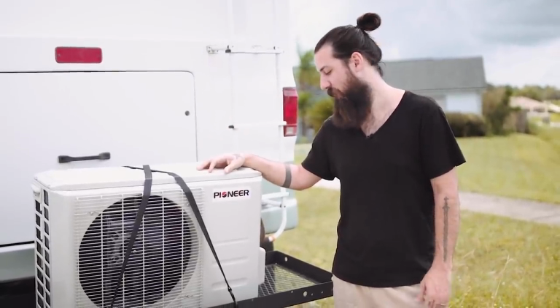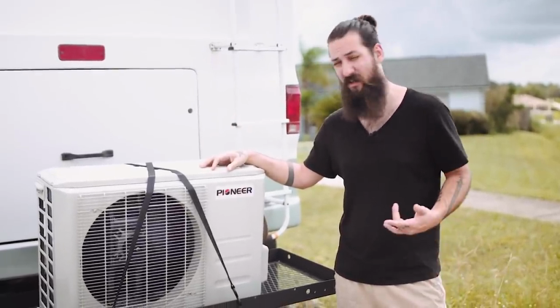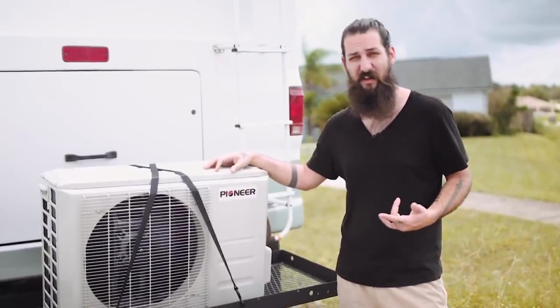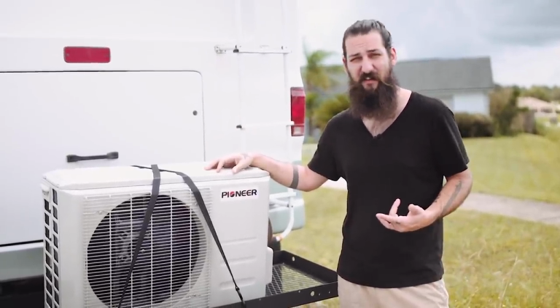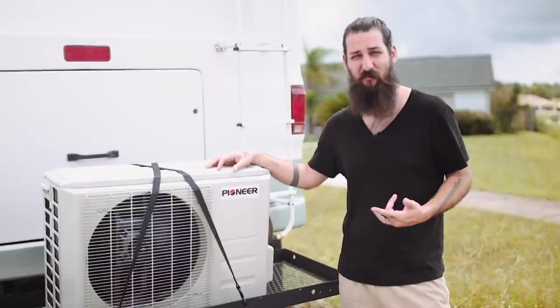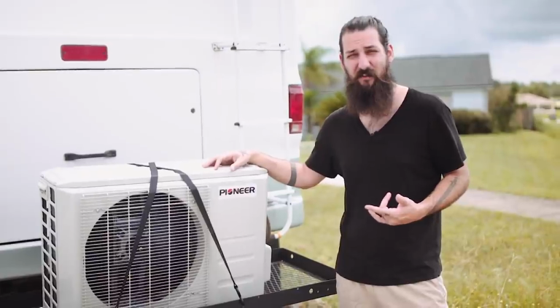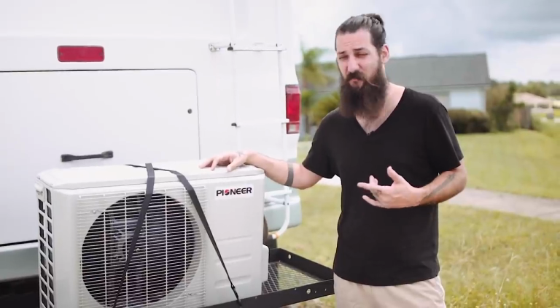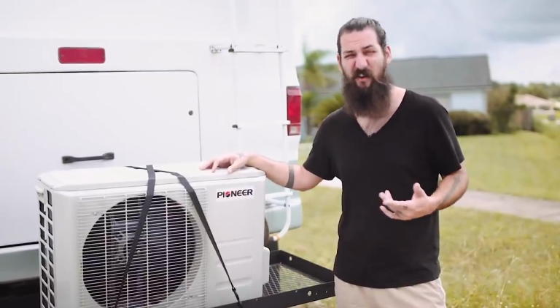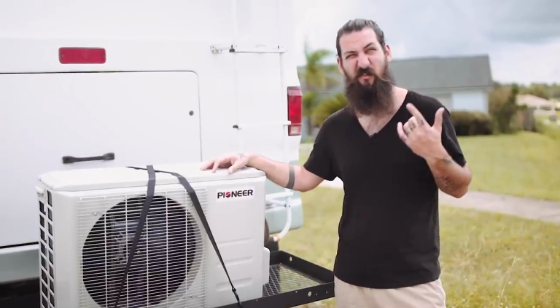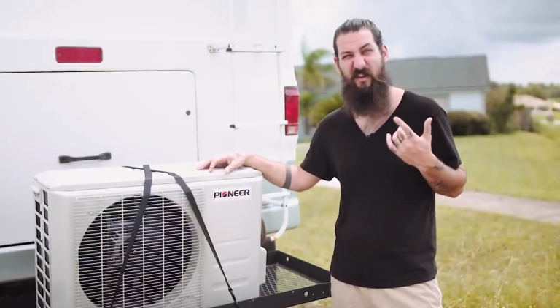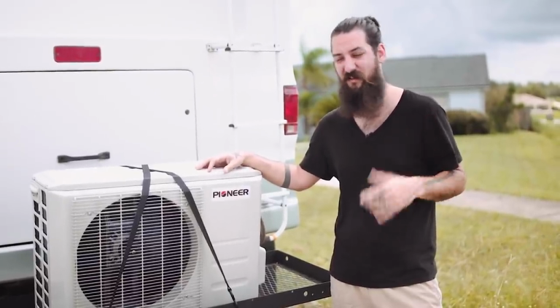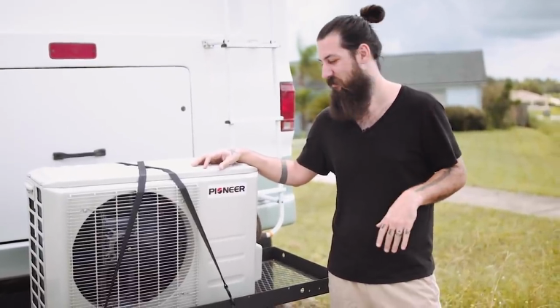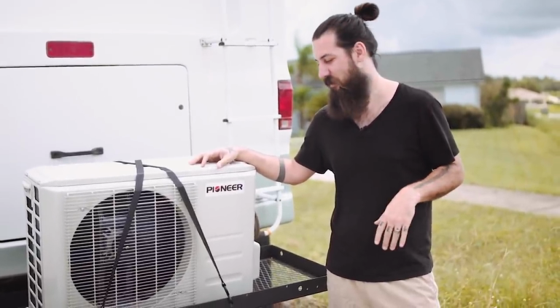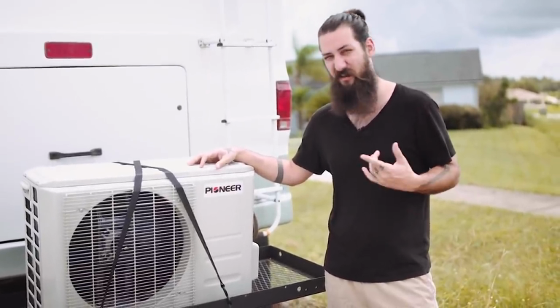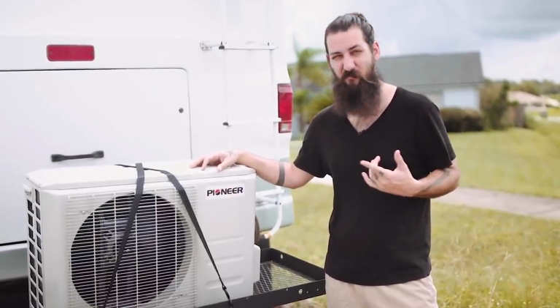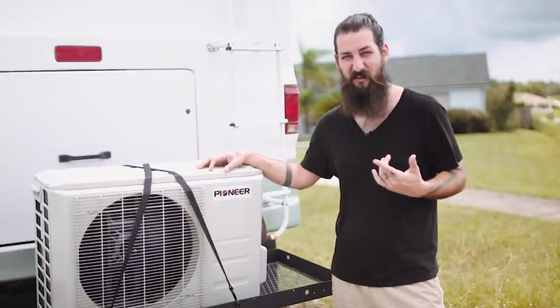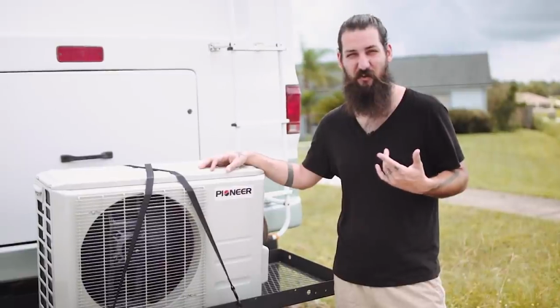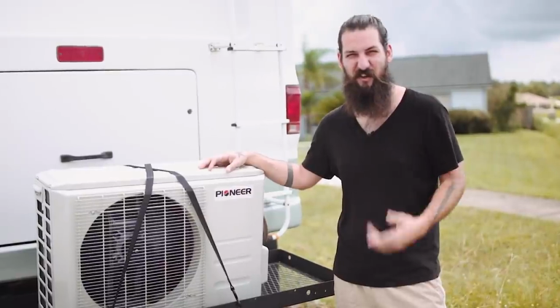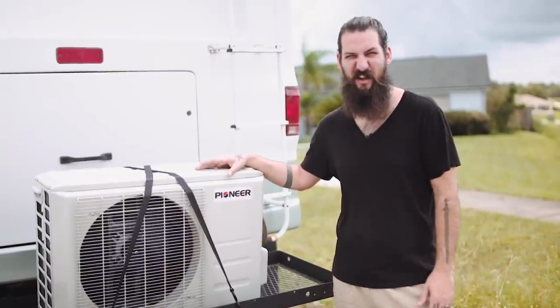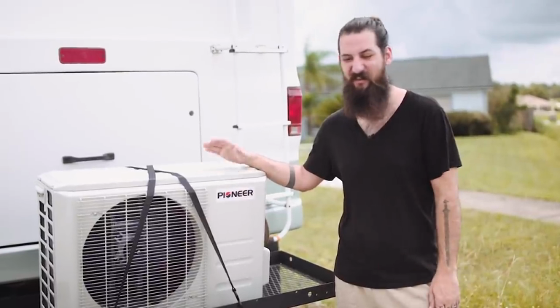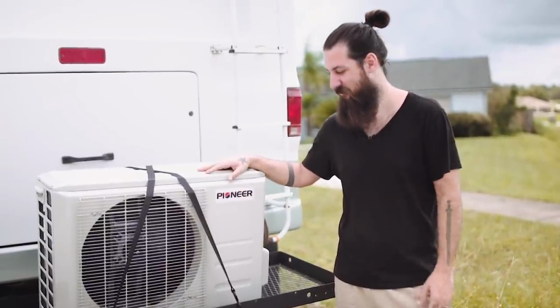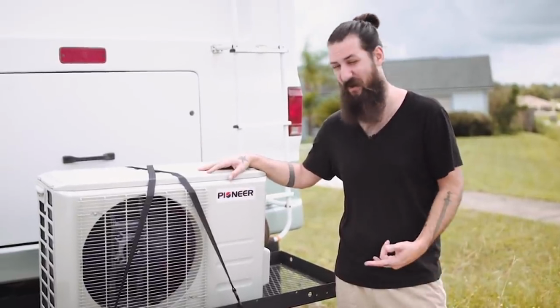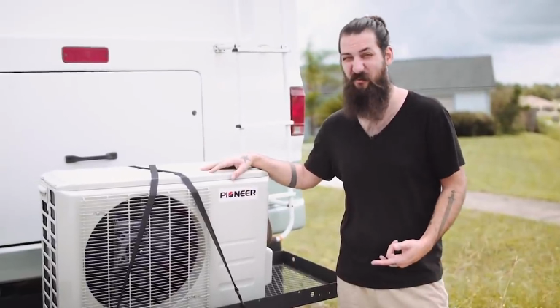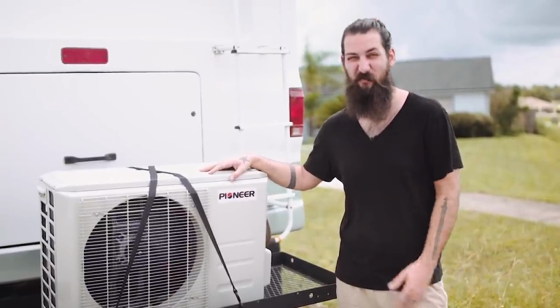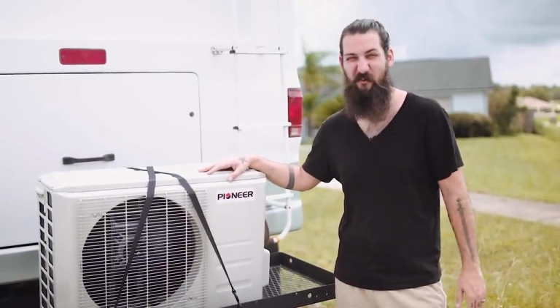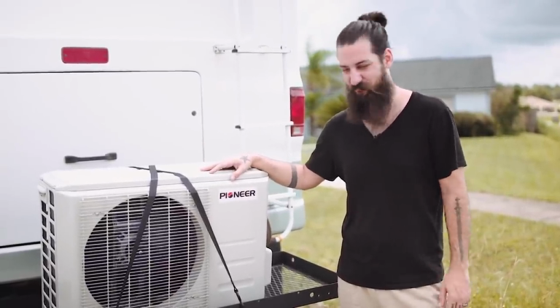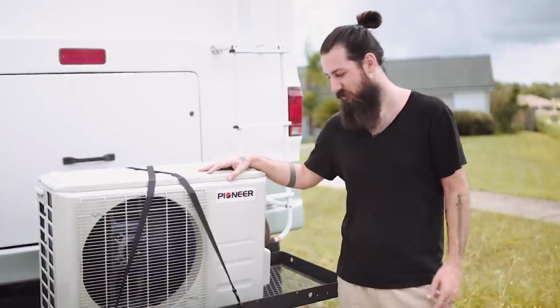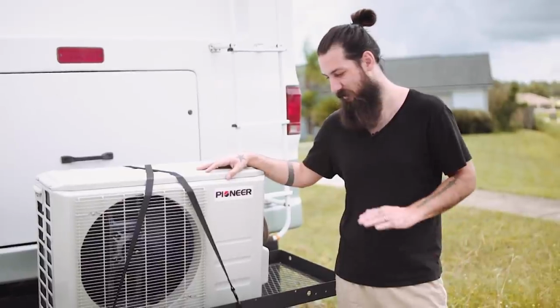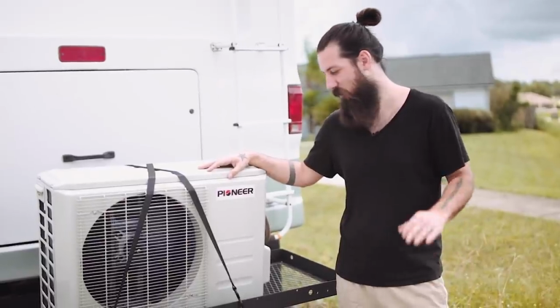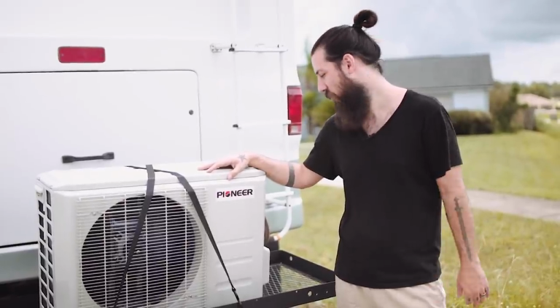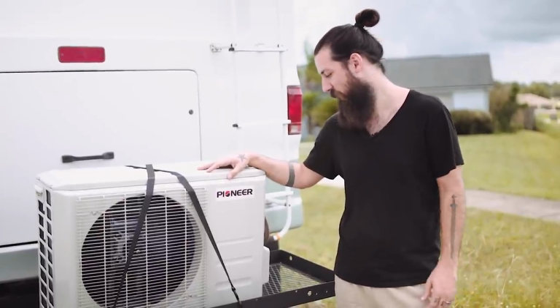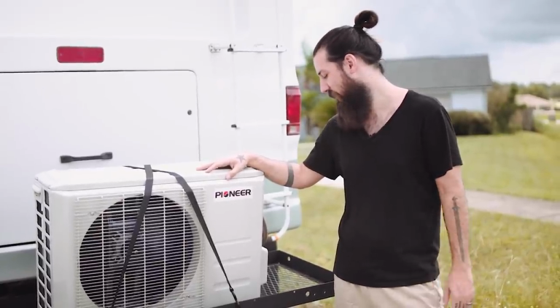It only takes about 8.5 amps to run at full power in Florida heat. It's about 12:30, 1 o'clock right now, and you probably can't even hear it running on the microphone. But it is blowing cold — it's freezing in there.